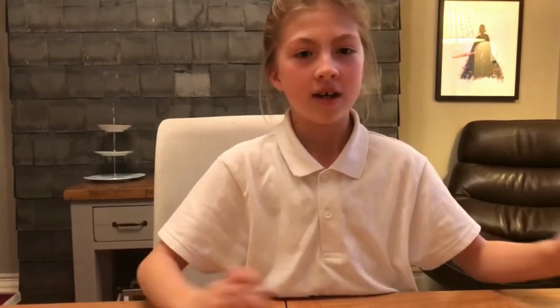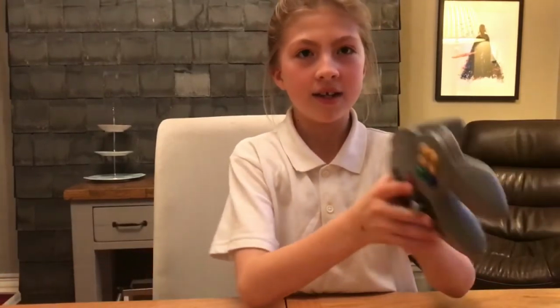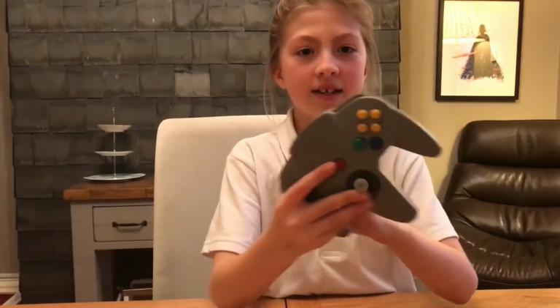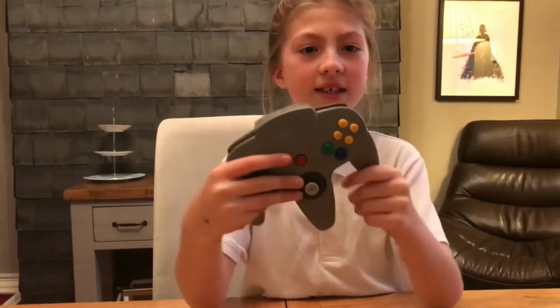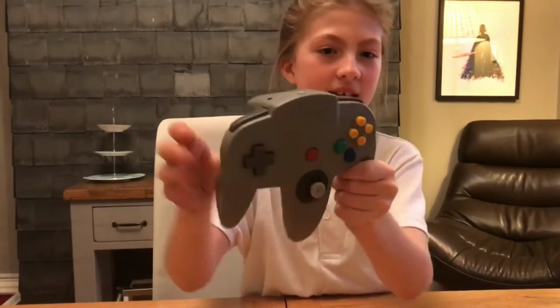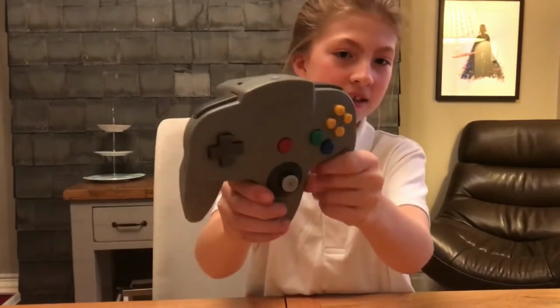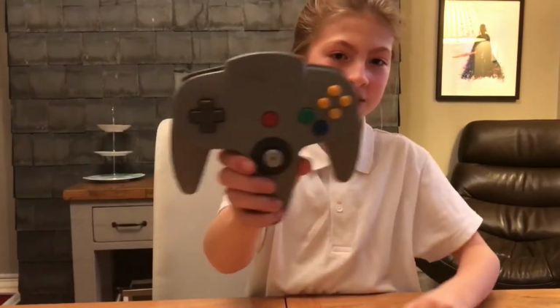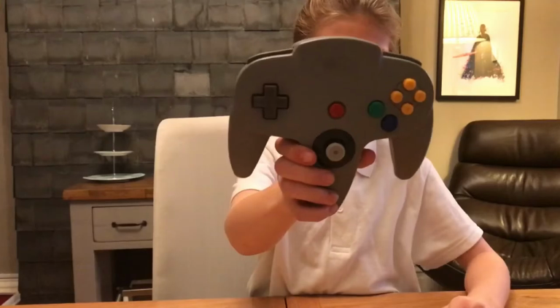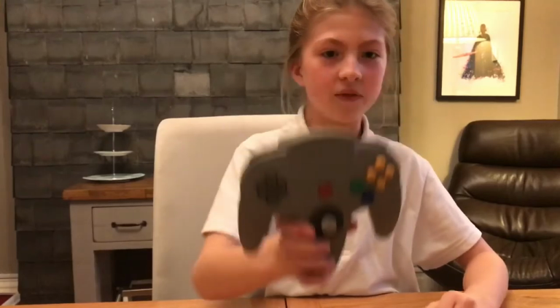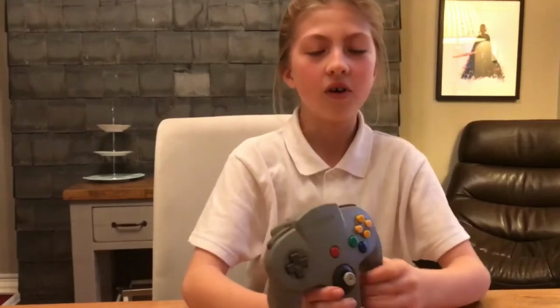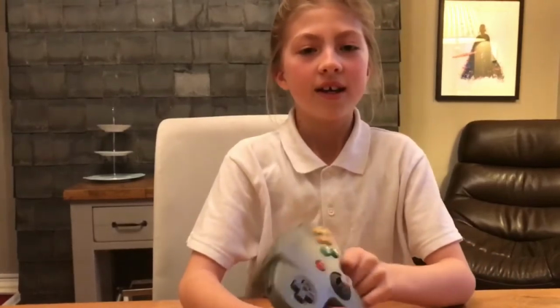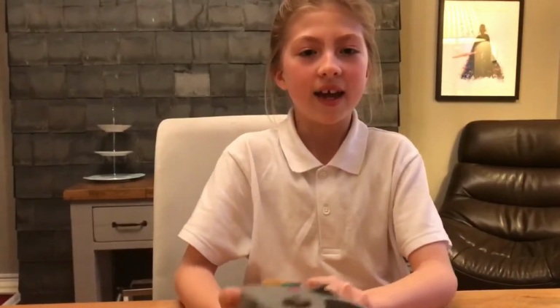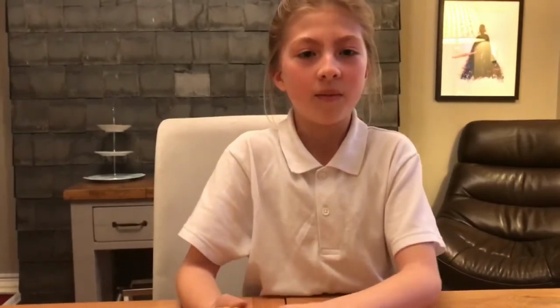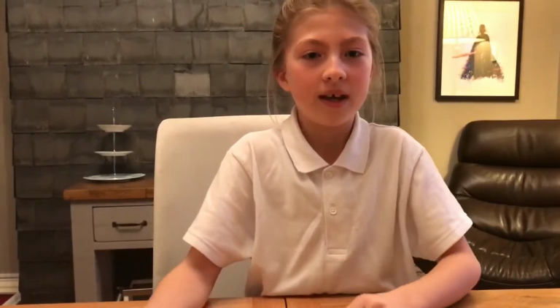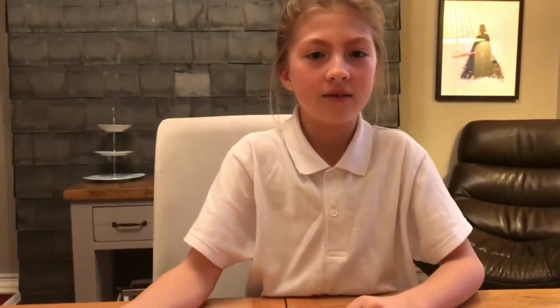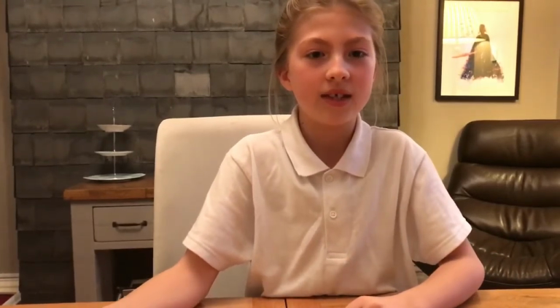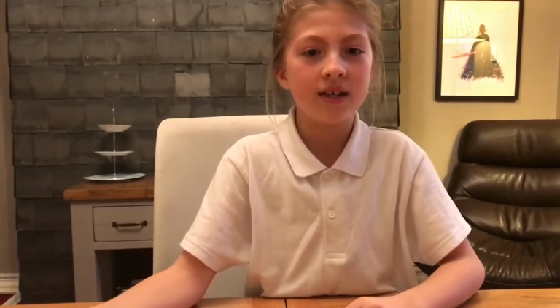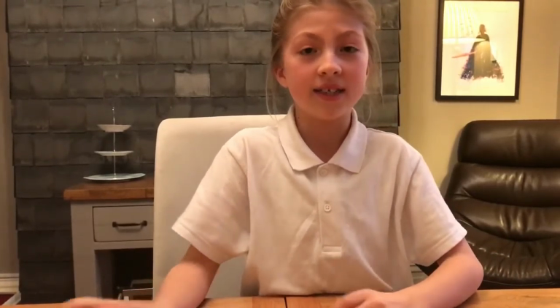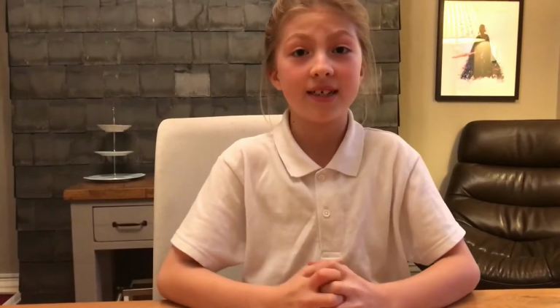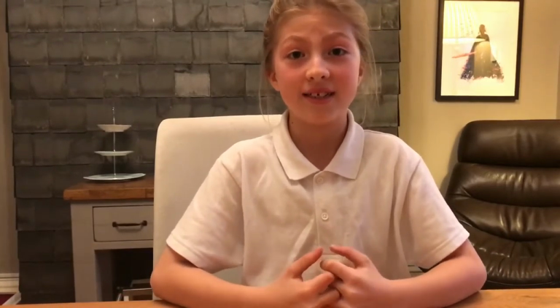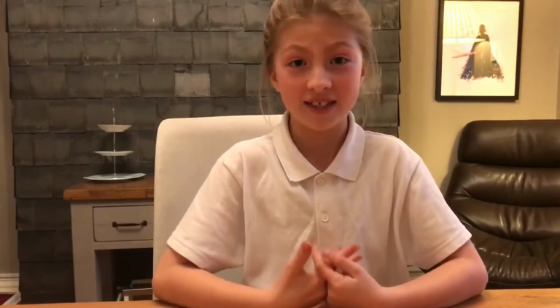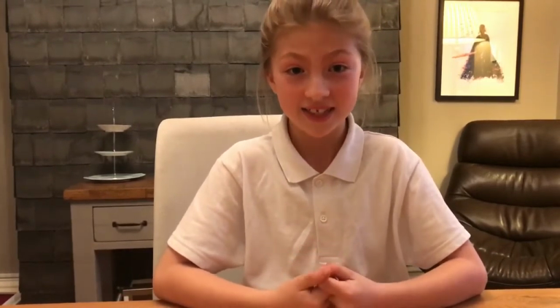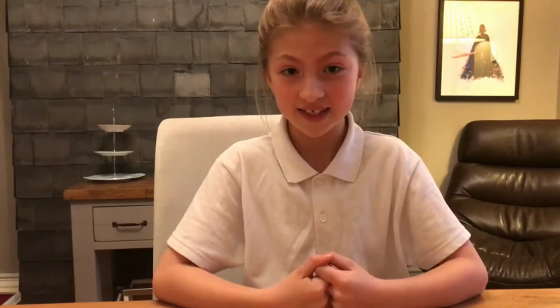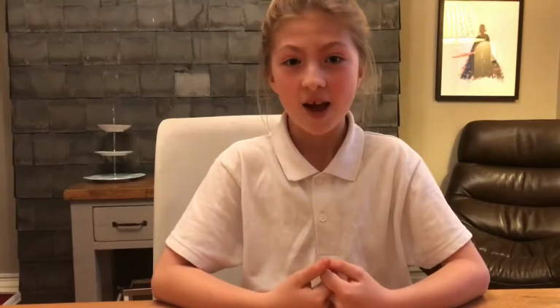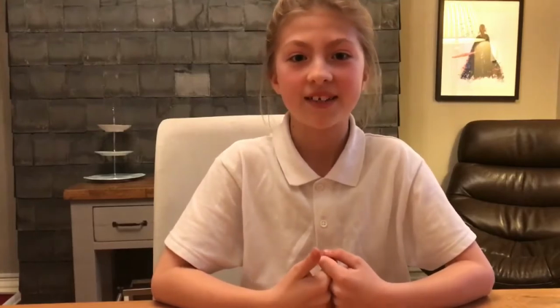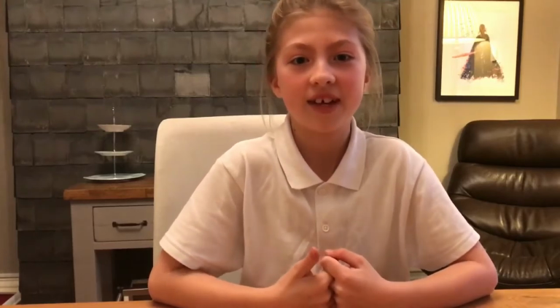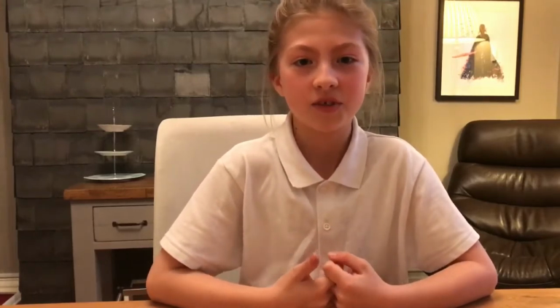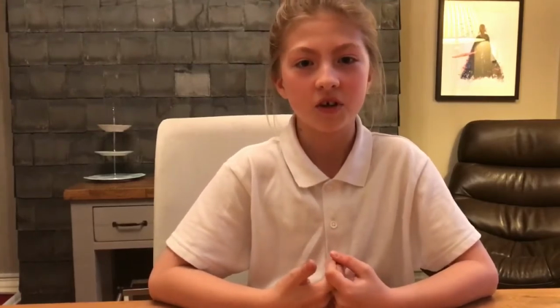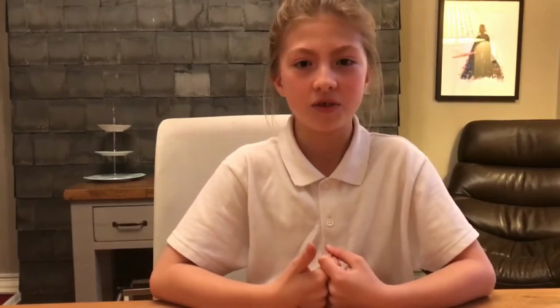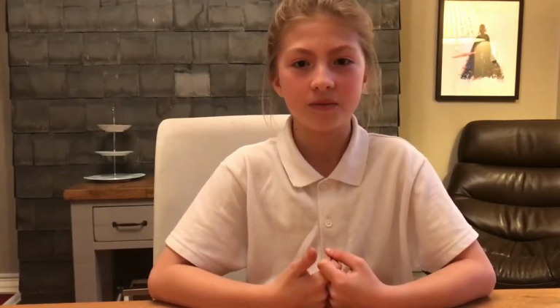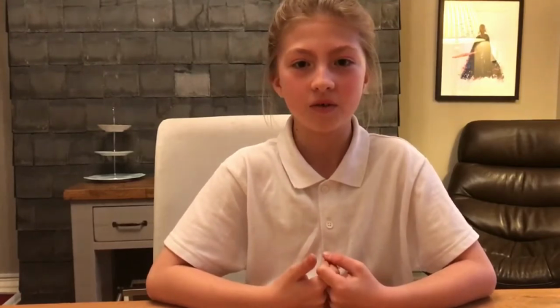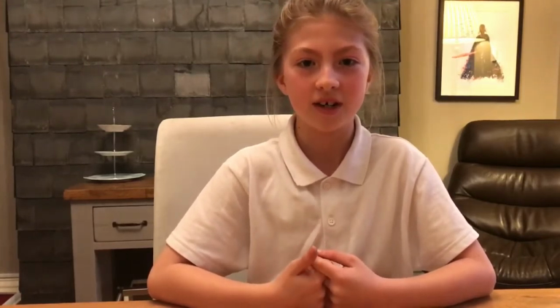And then this is the Nintendo 64 that came out in 1996. My dad's favourite game was Goldeneye.